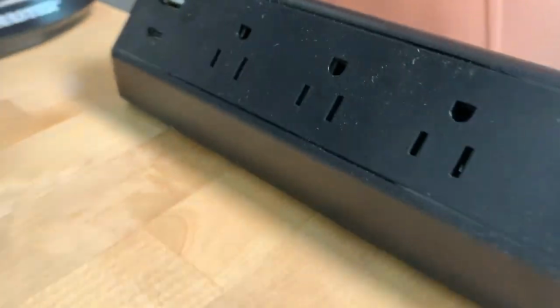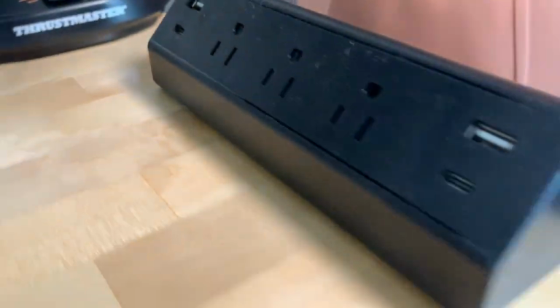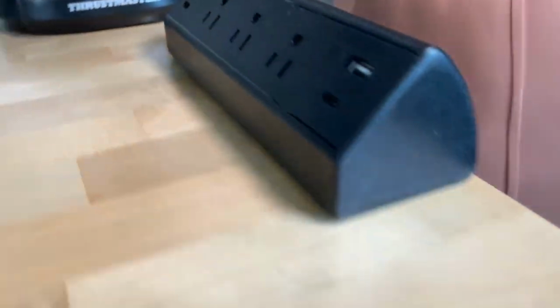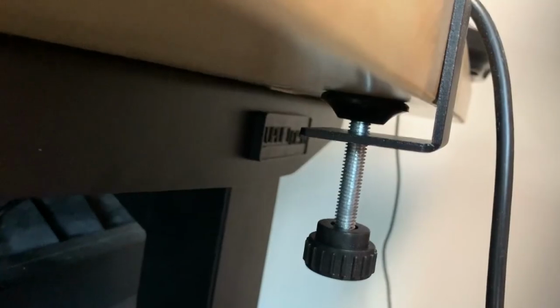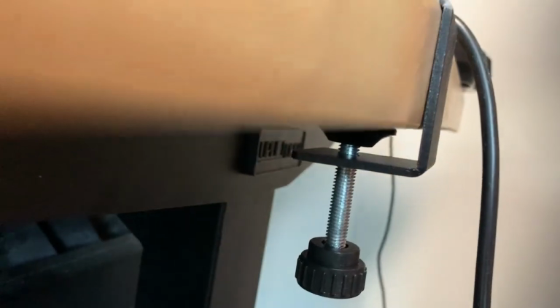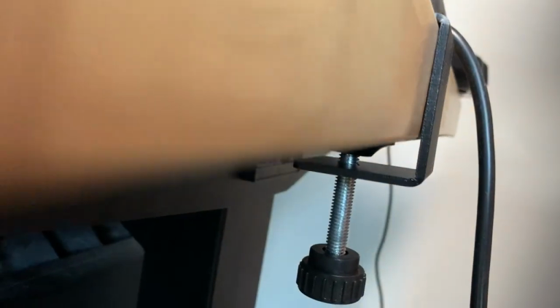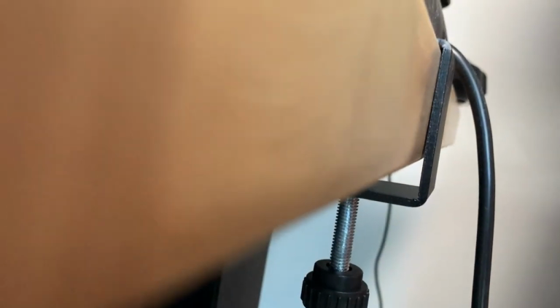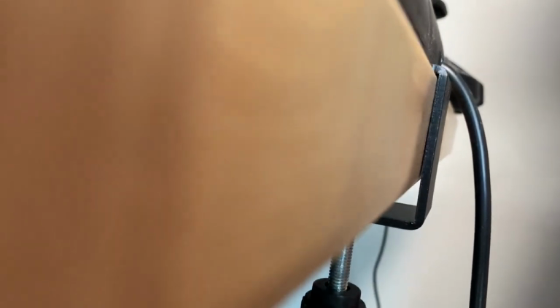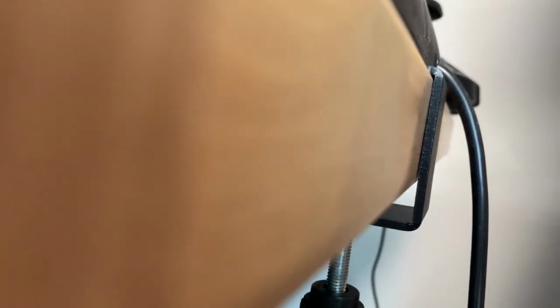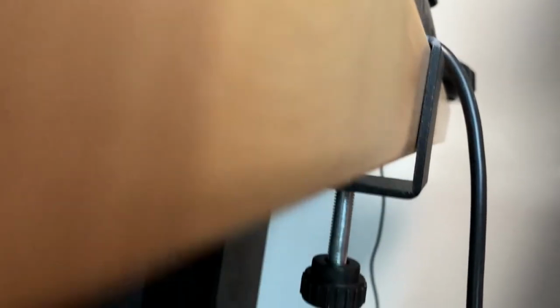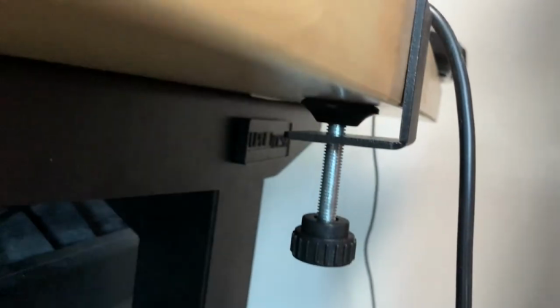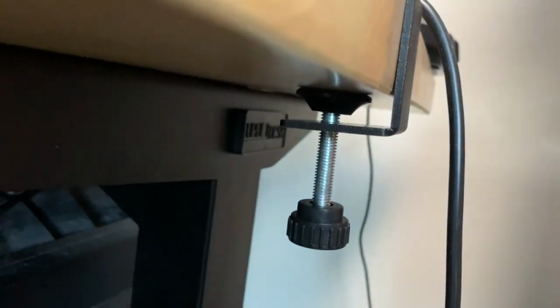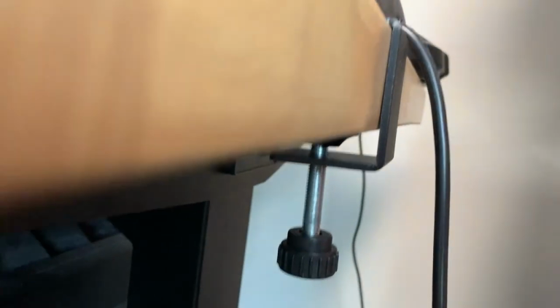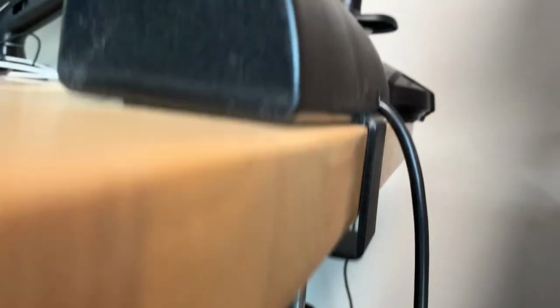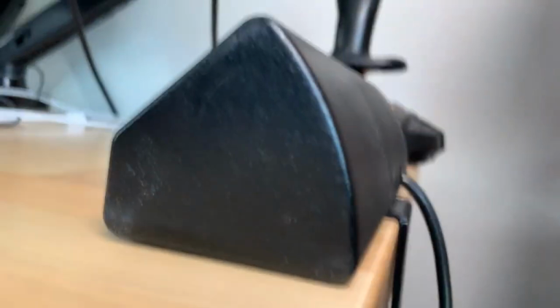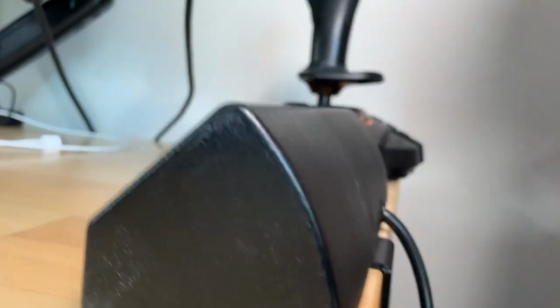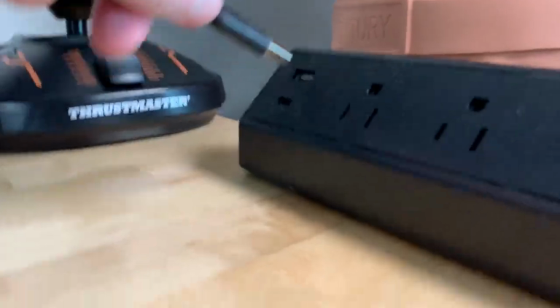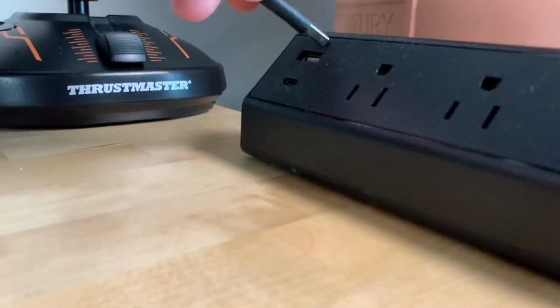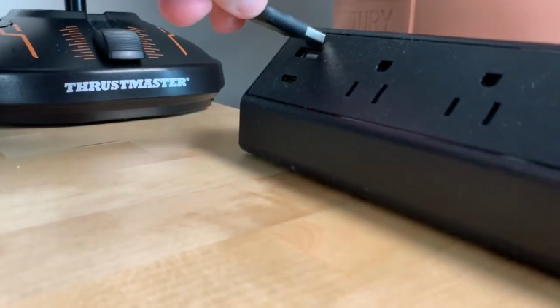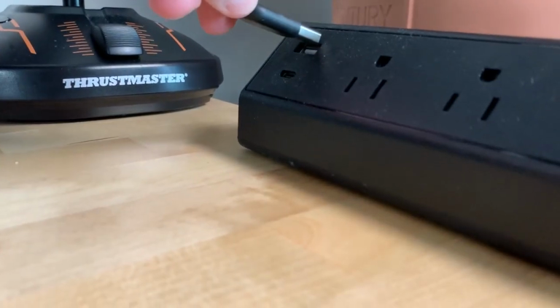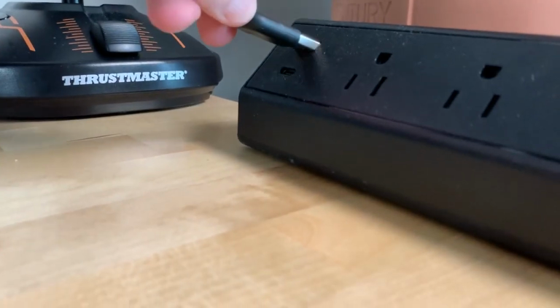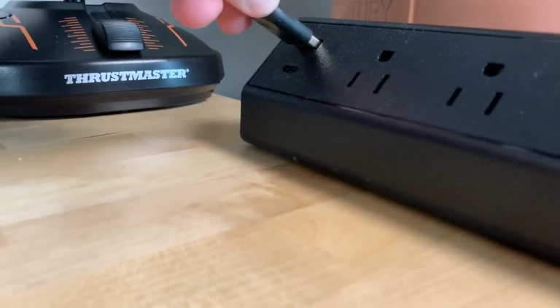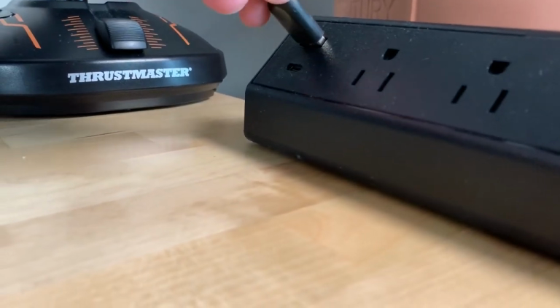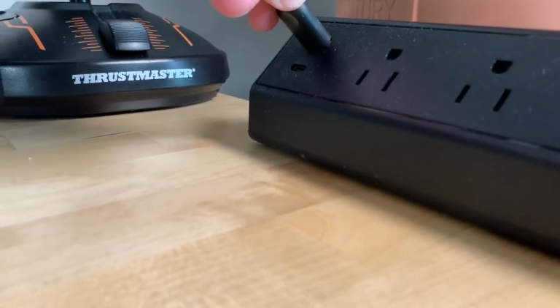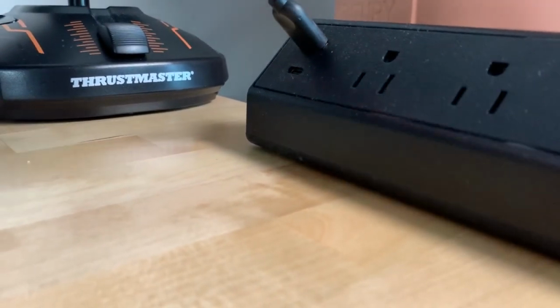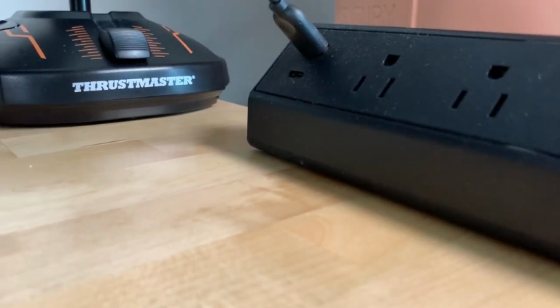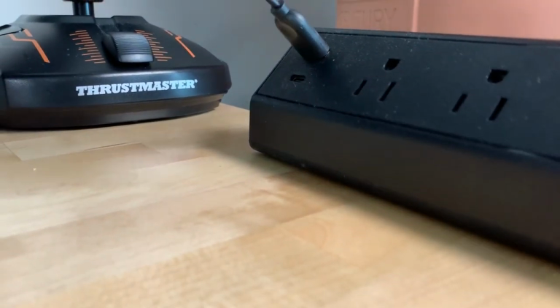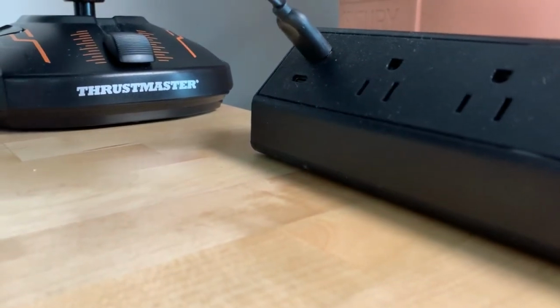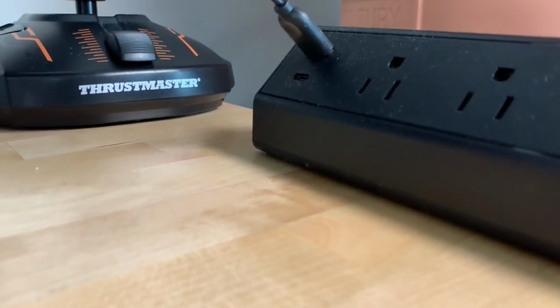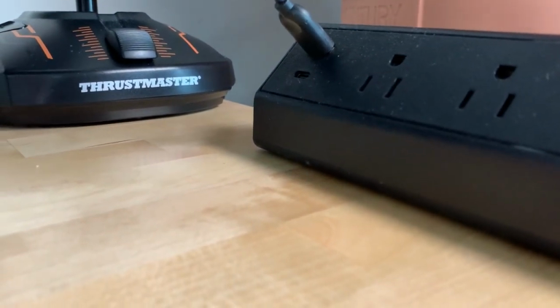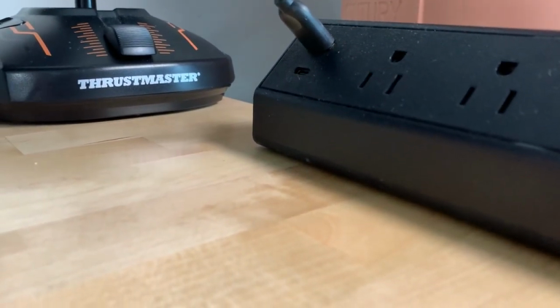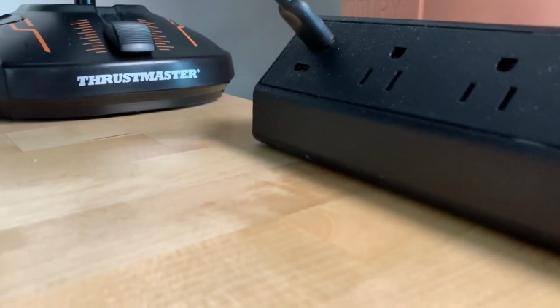It has fast charging for your devices. You don't have to necessarily charge on the floor like I was doing before, or go to another part of your room. It works really well to get that done.